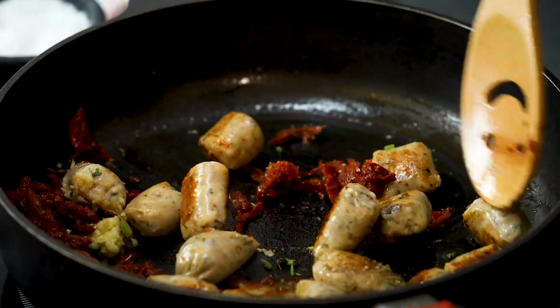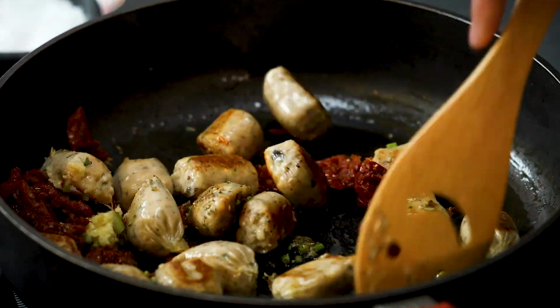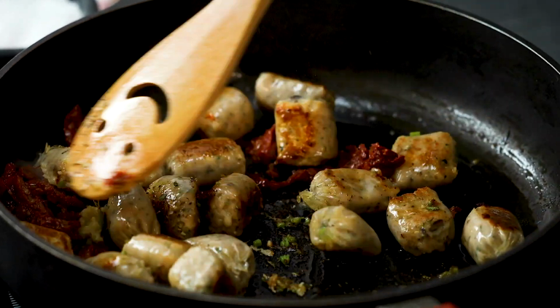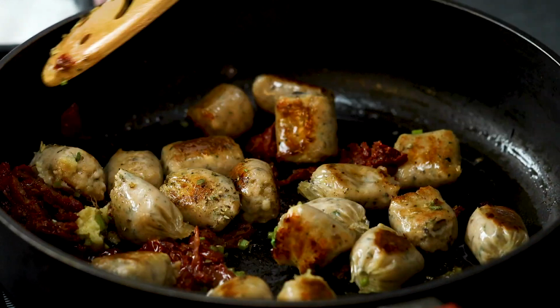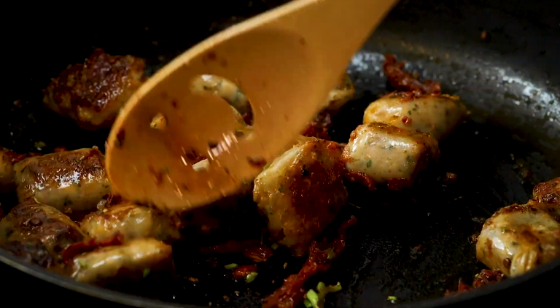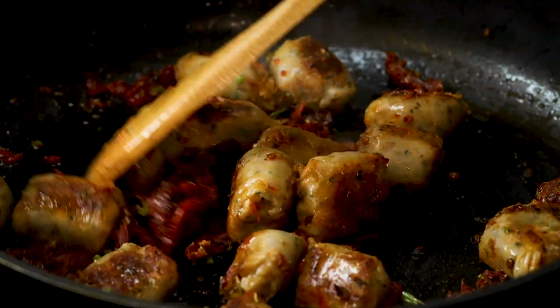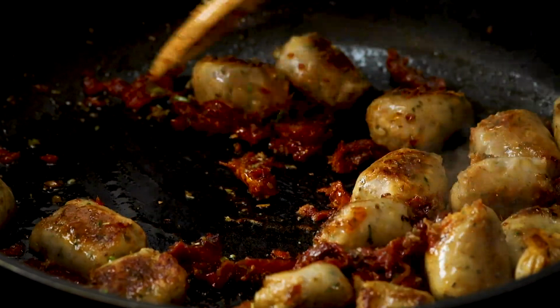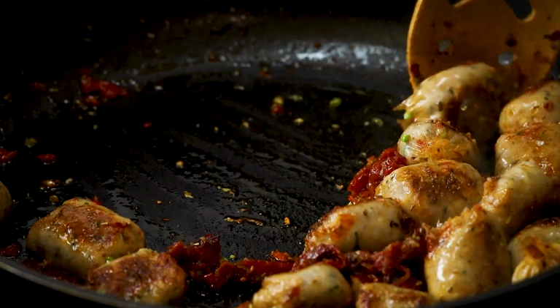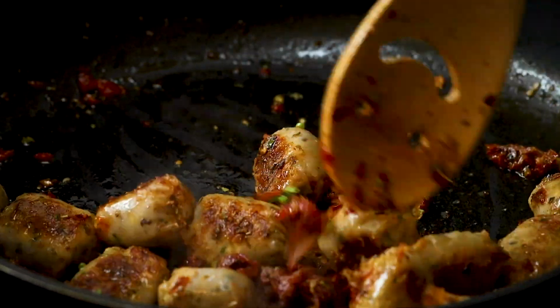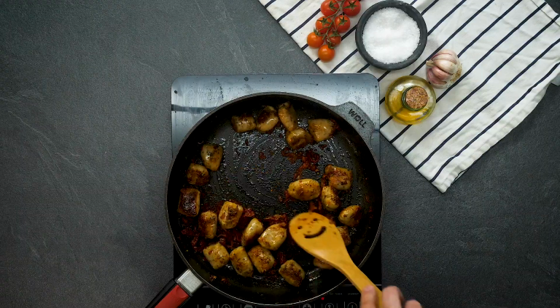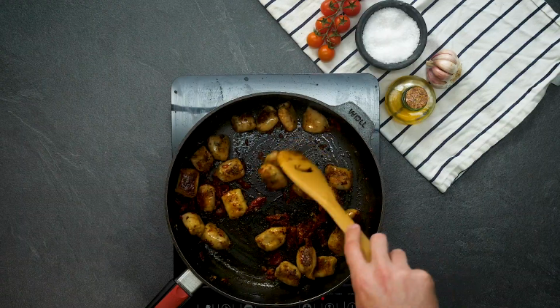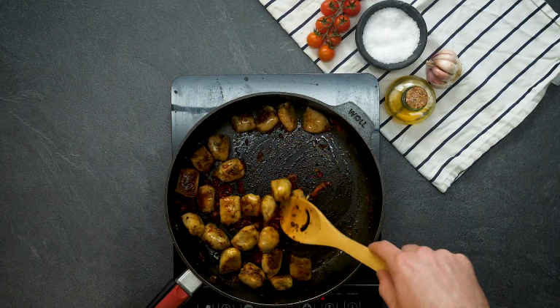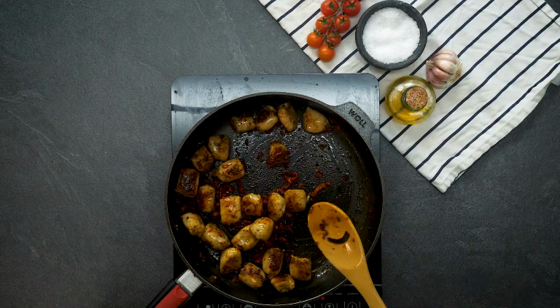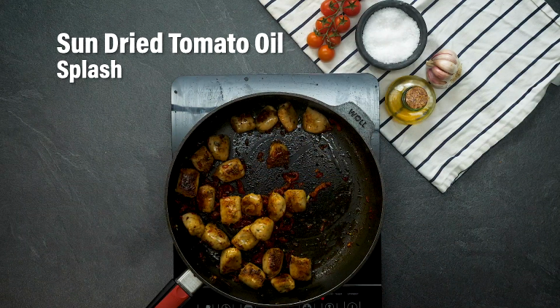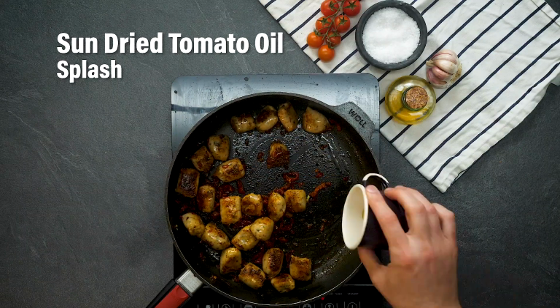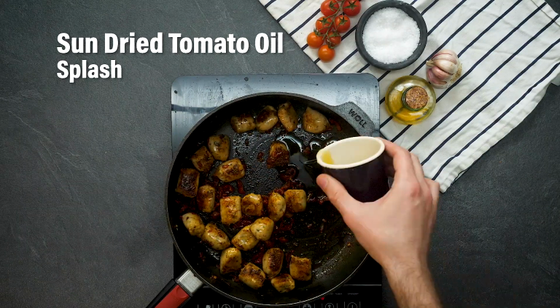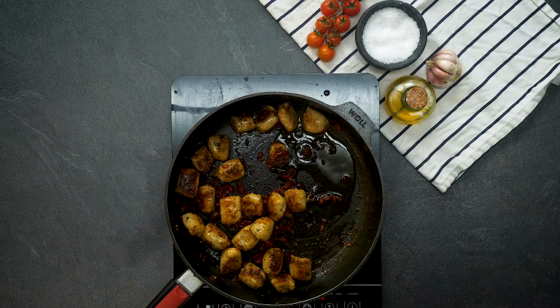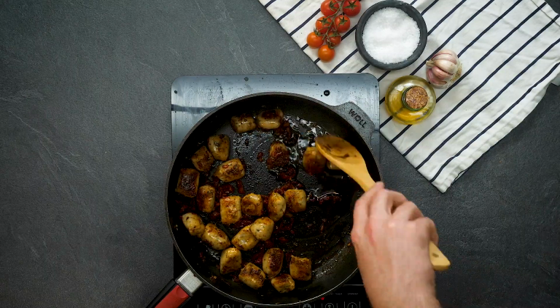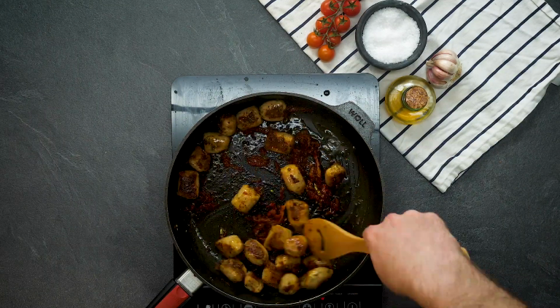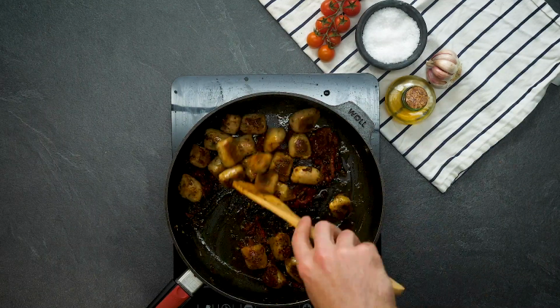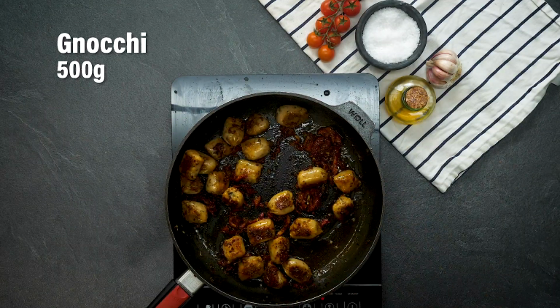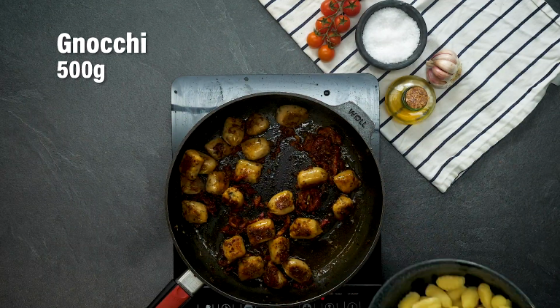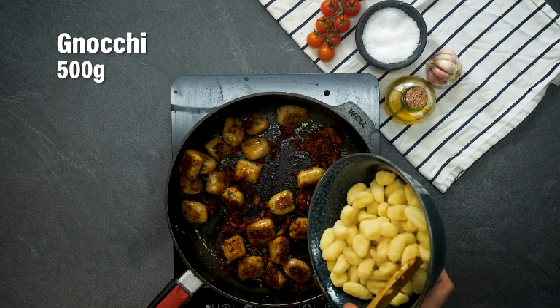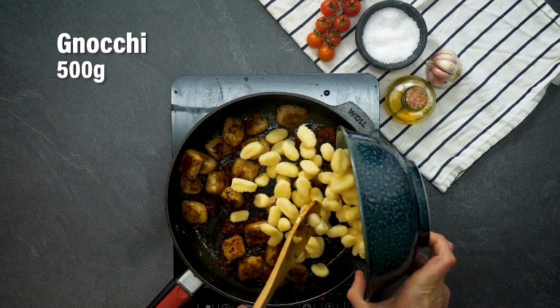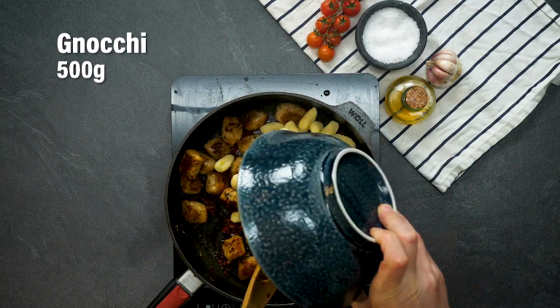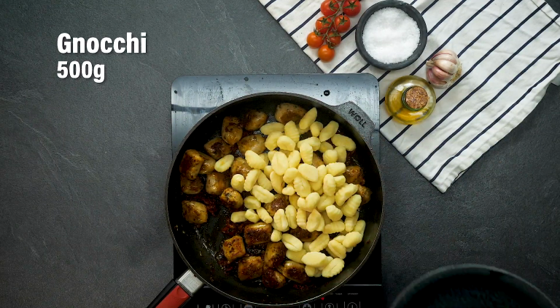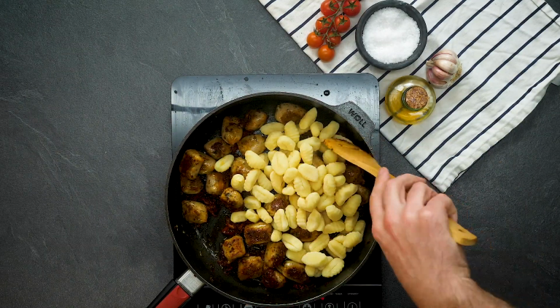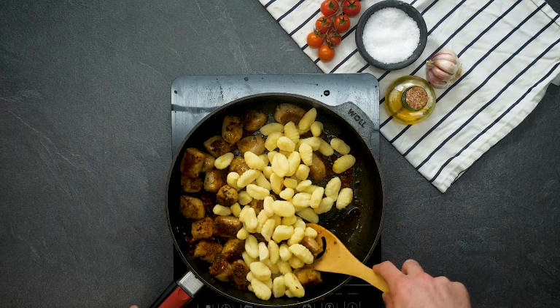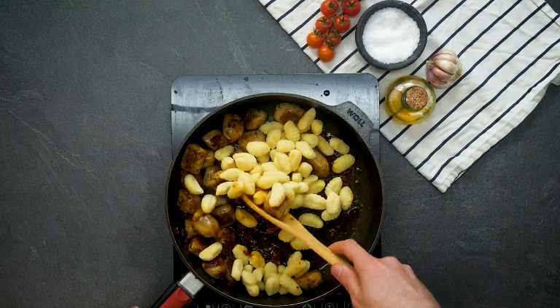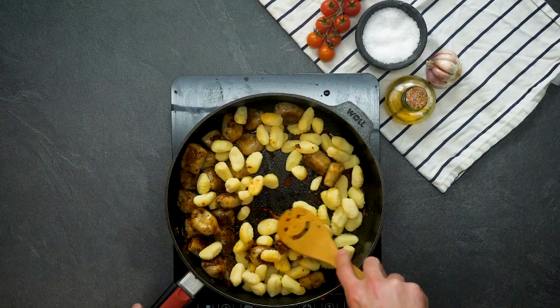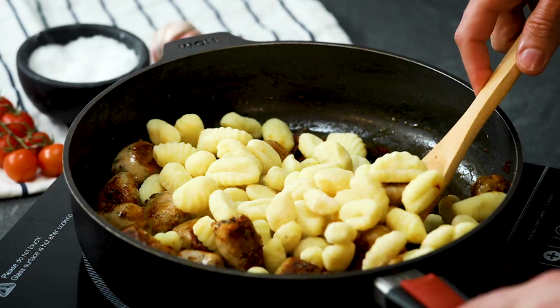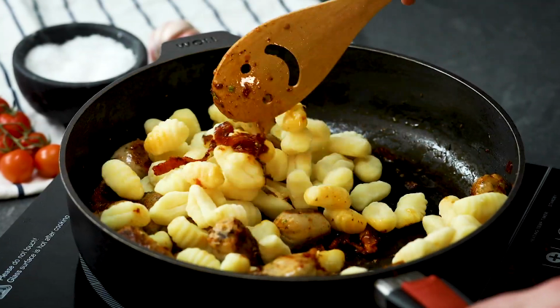Right, everything in this pan is looking really good. Now we have to add our gnocchi but before we do that we're going to add a touch more oil, give everything a quick stir, now we're going to add our gnocchi. Stir the gnocchi around in the pan along with the sausages just to get it a little bit crispy.